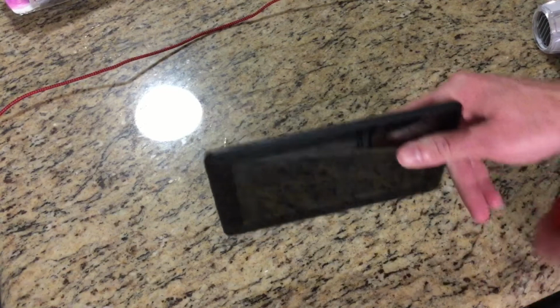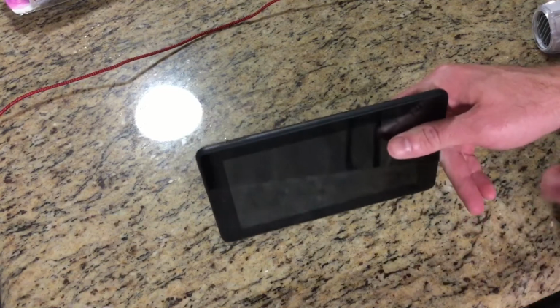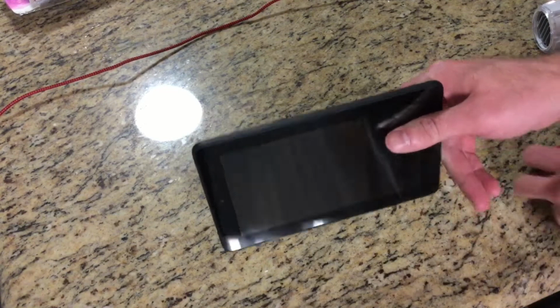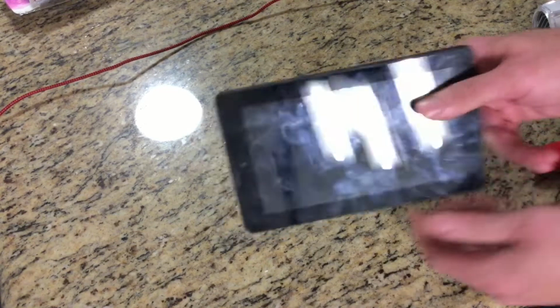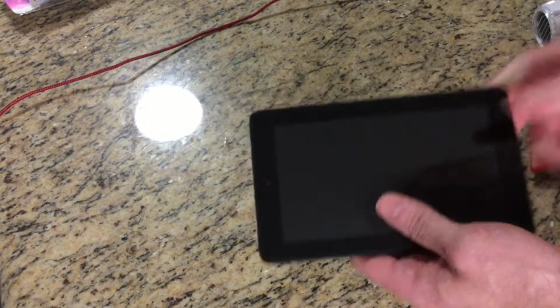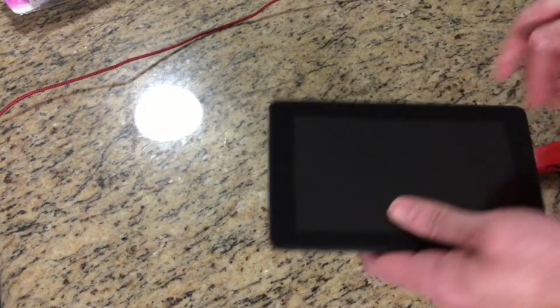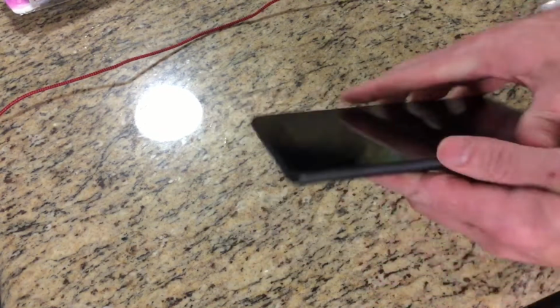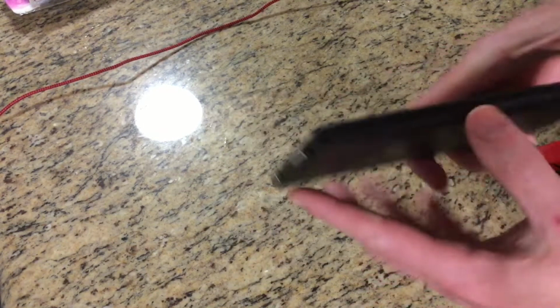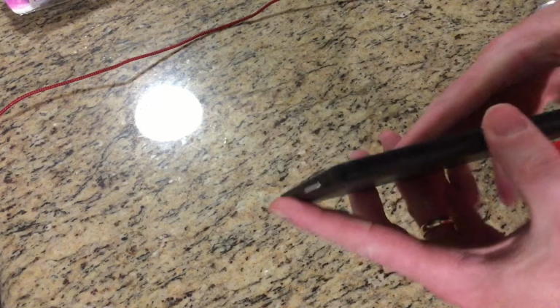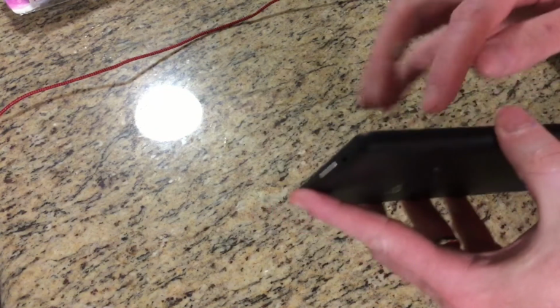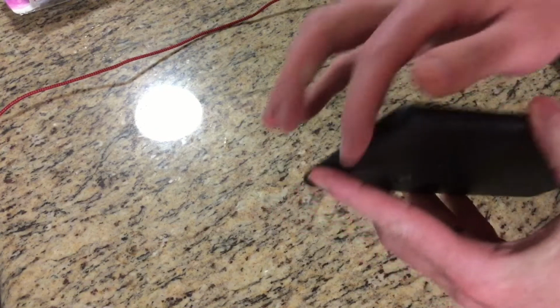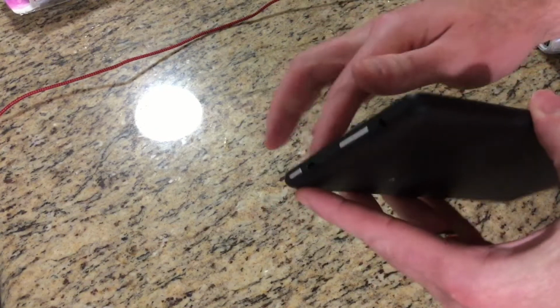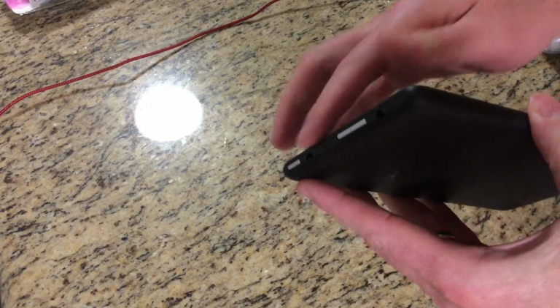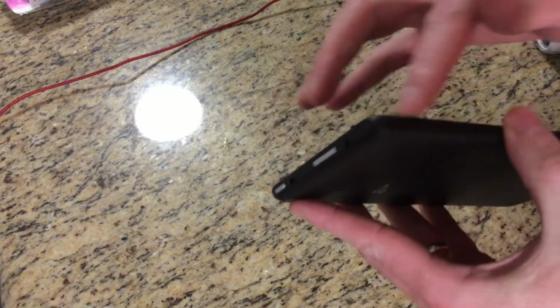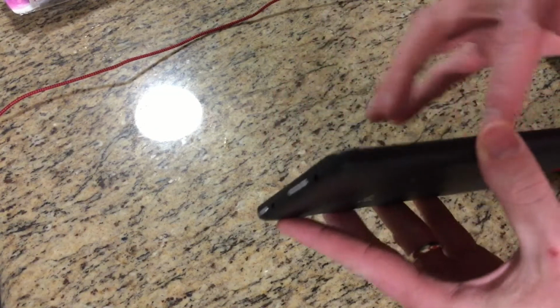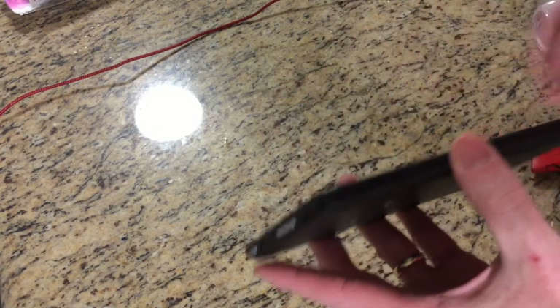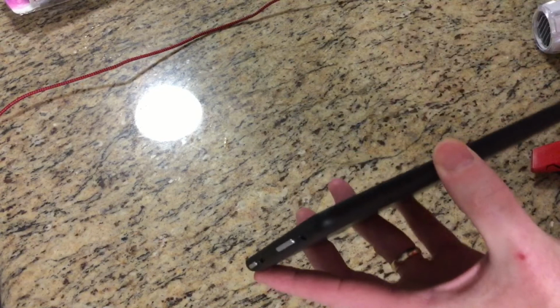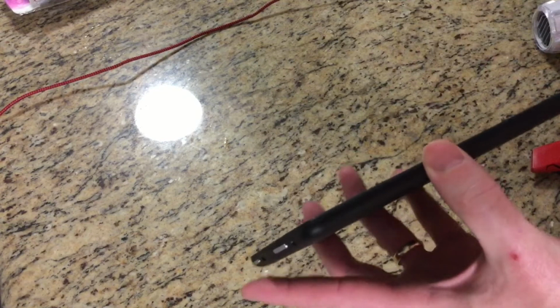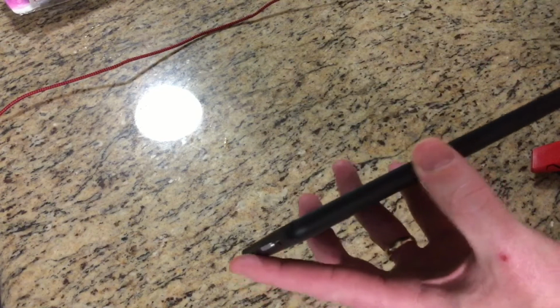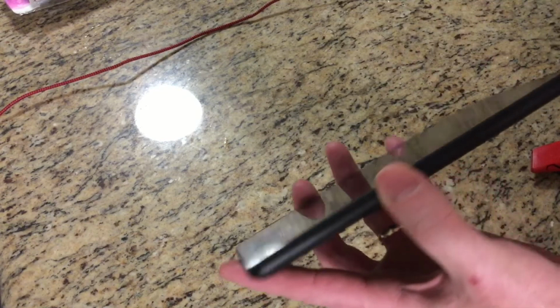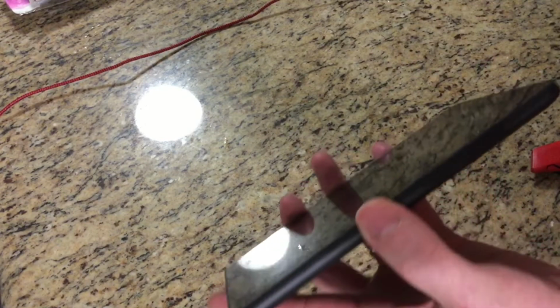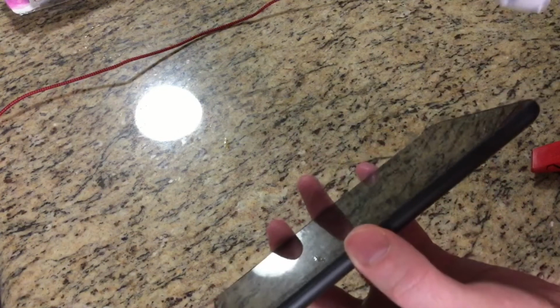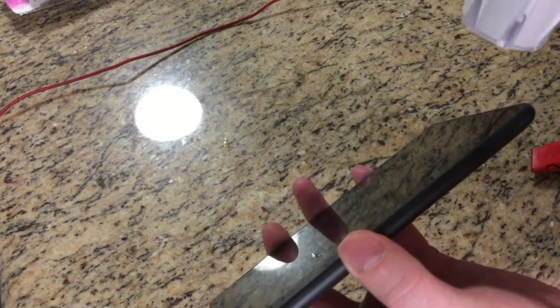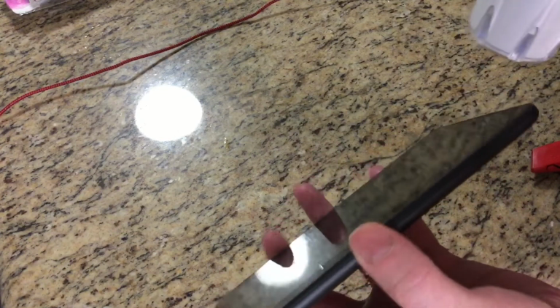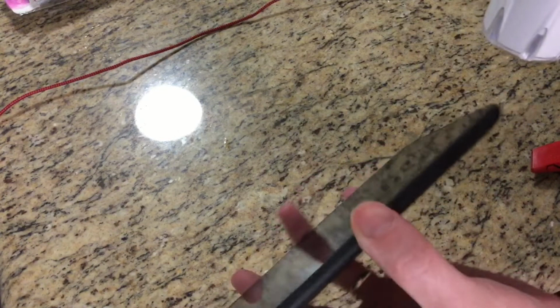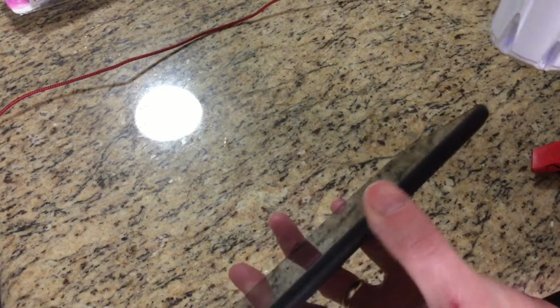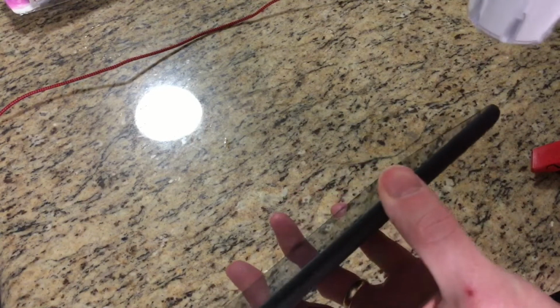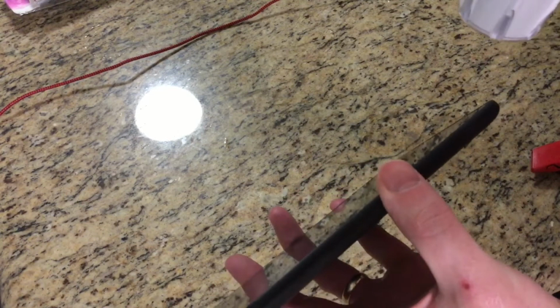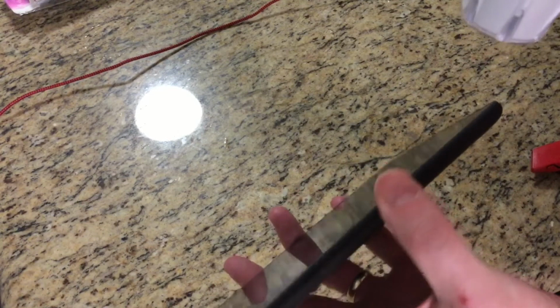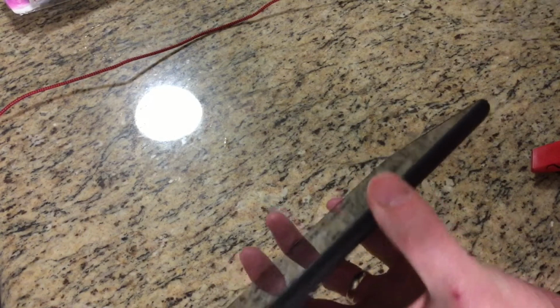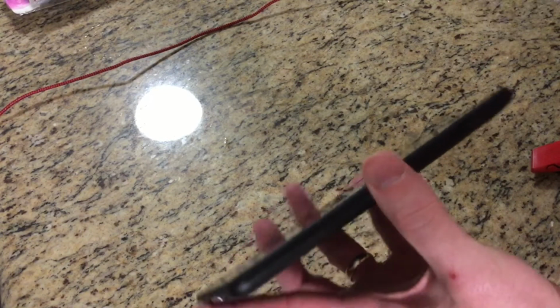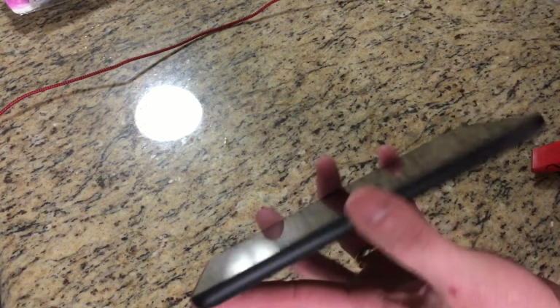To start with, these screens and everything are held on by some glue. We're gonna heat this up and try to soften up that glue before we crack this open.